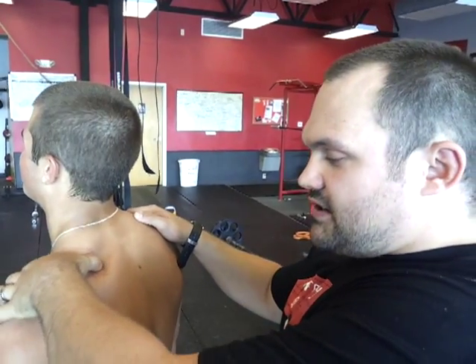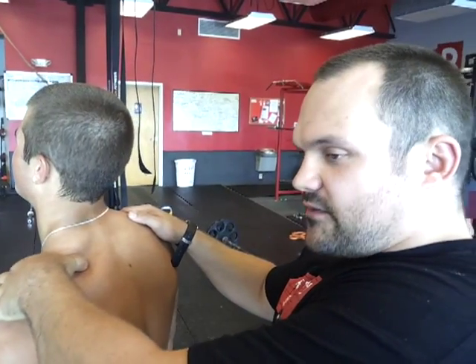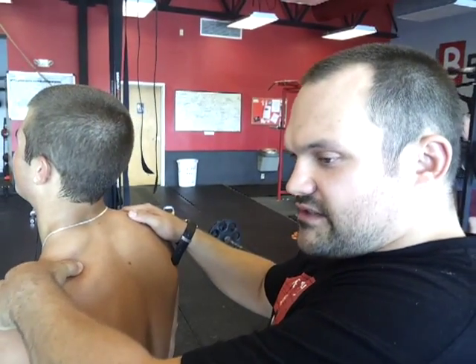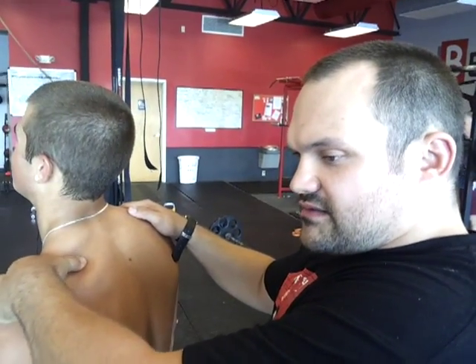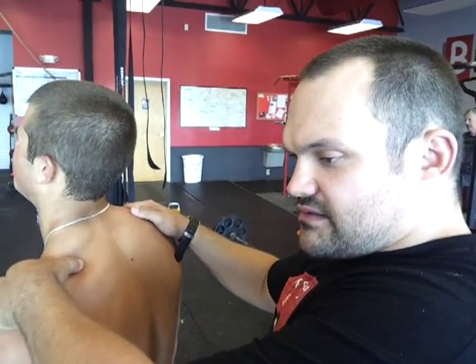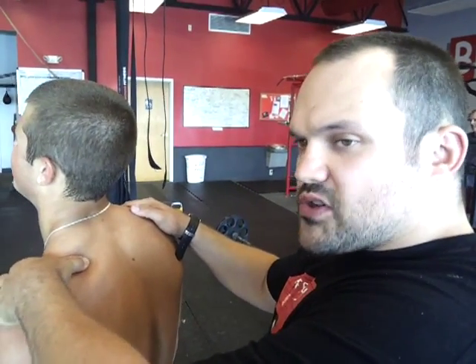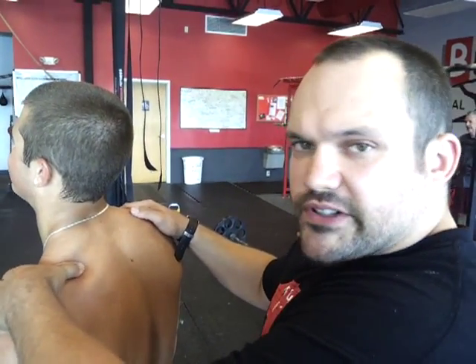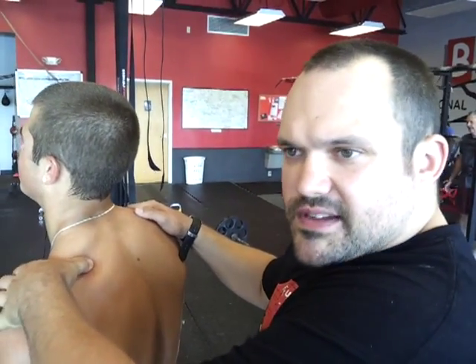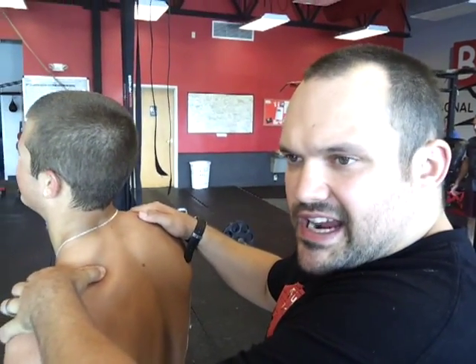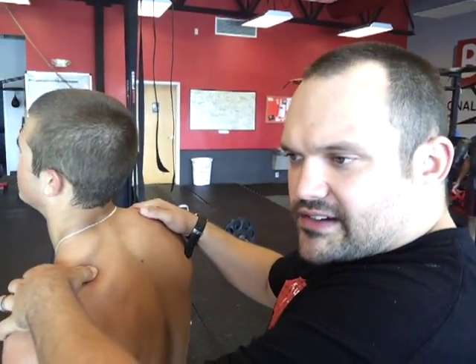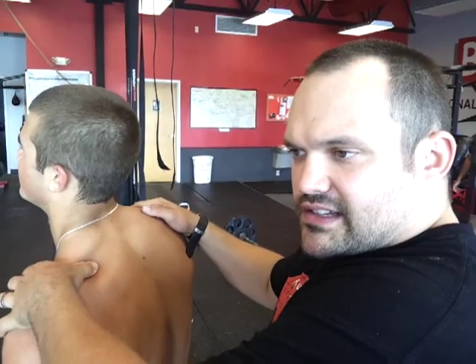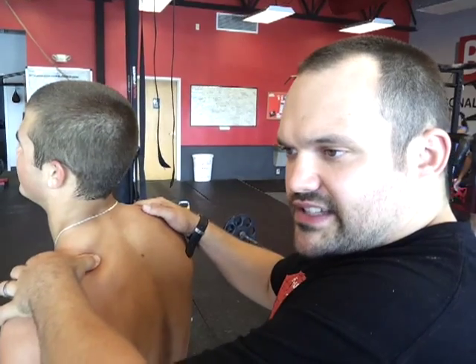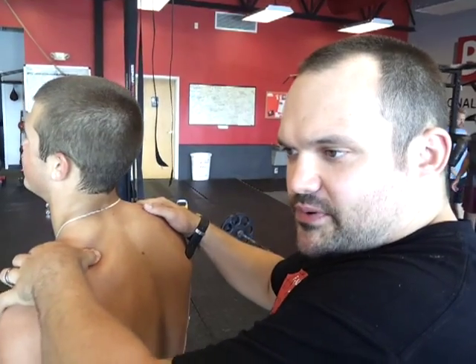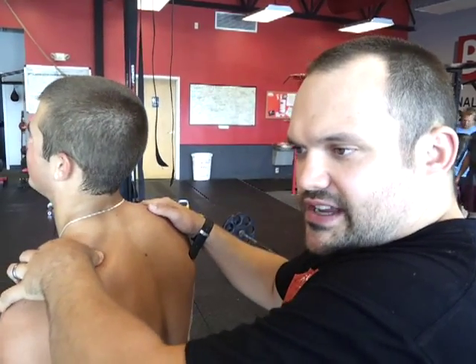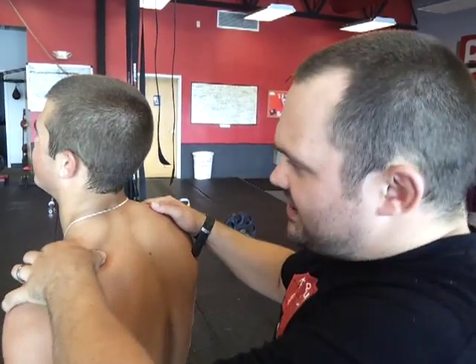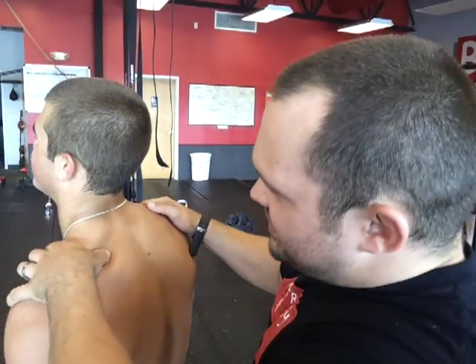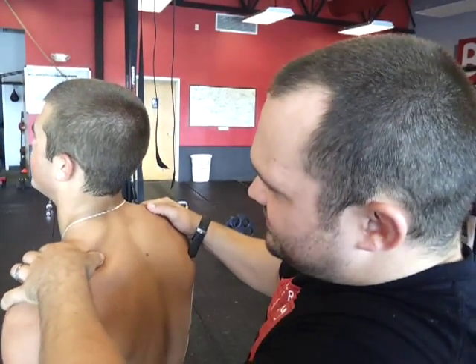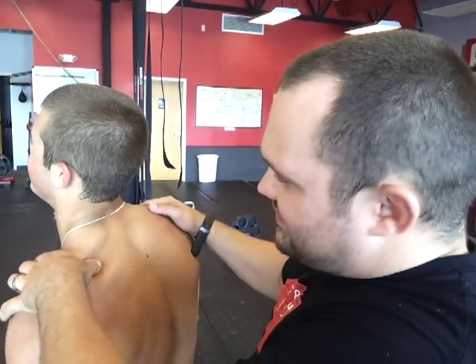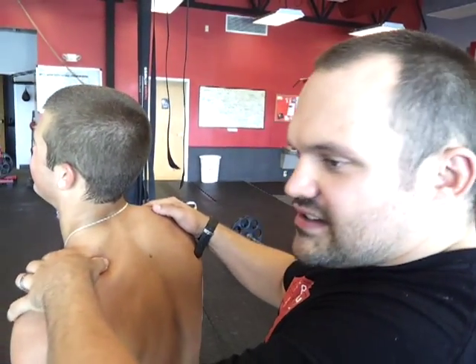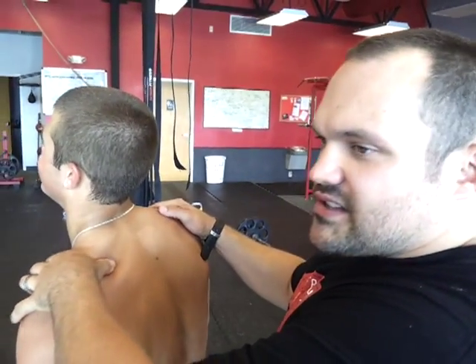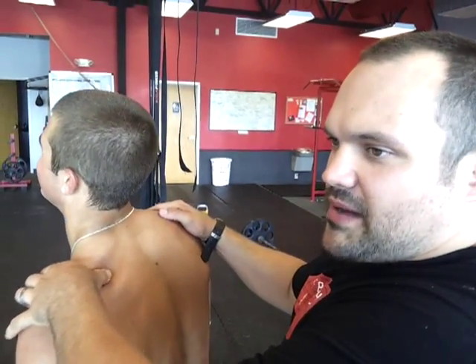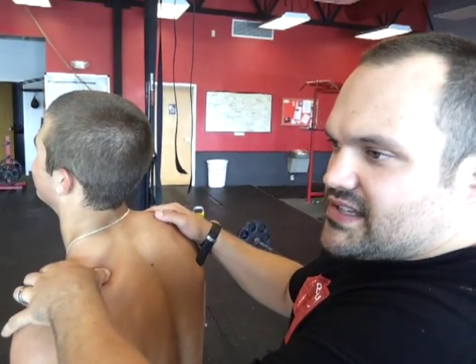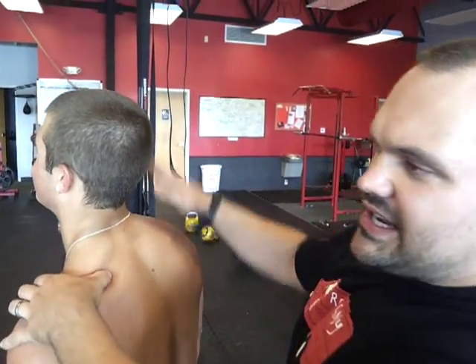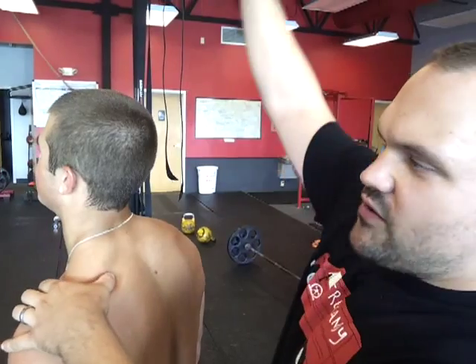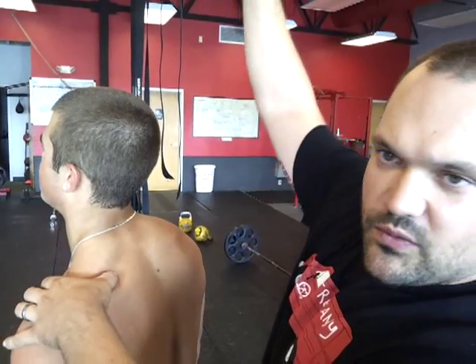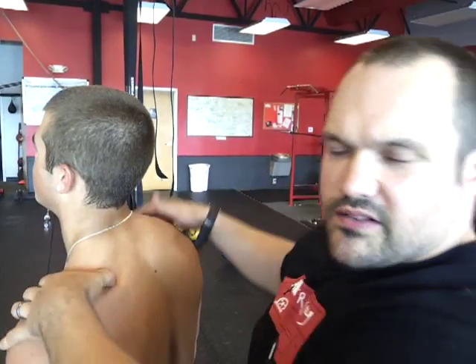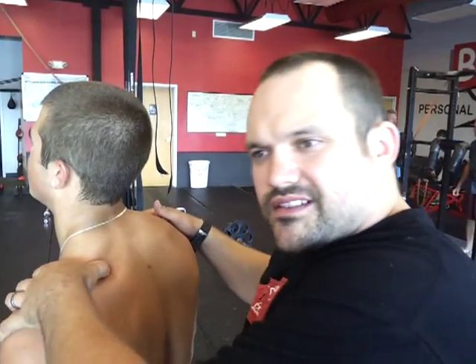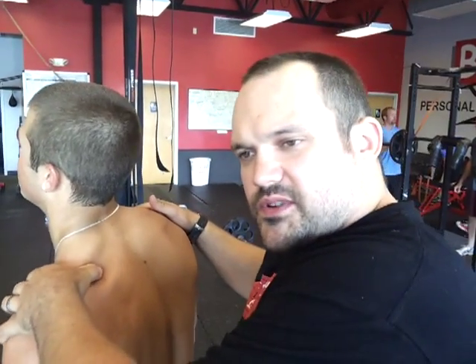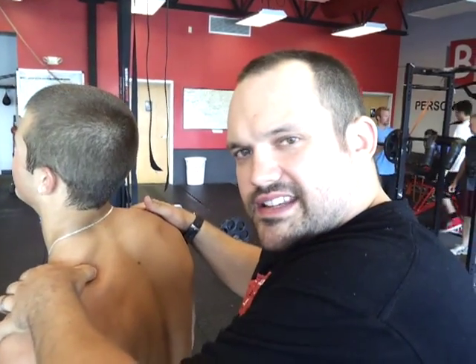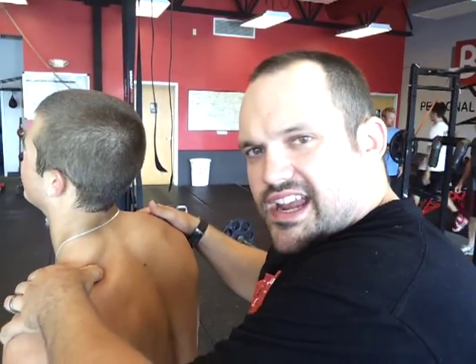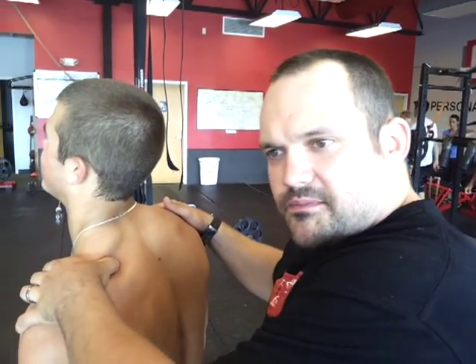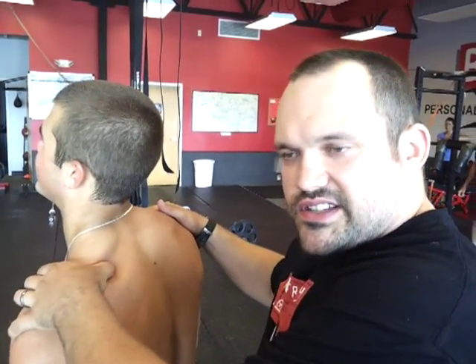You can feel it. Most people are going to have some kind of knot there. Like Lee's got a pretty good knot right there. So the problem is any kind of overhead work when the supraspinatus is tight, it impinges that.